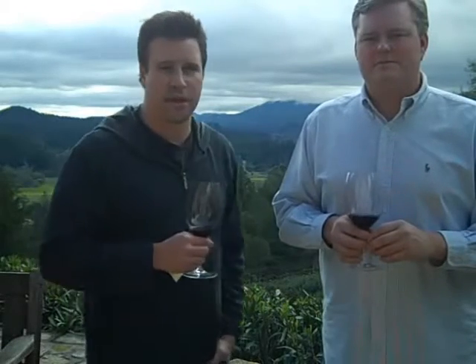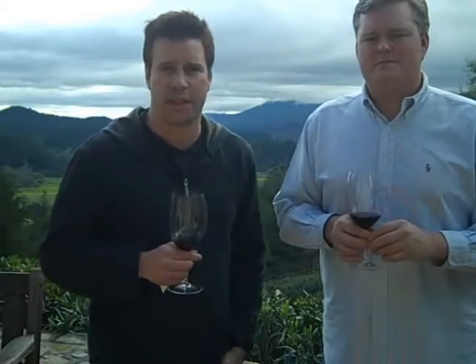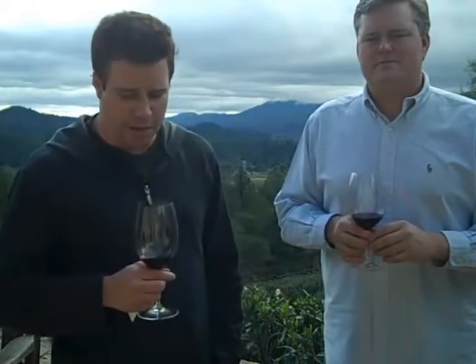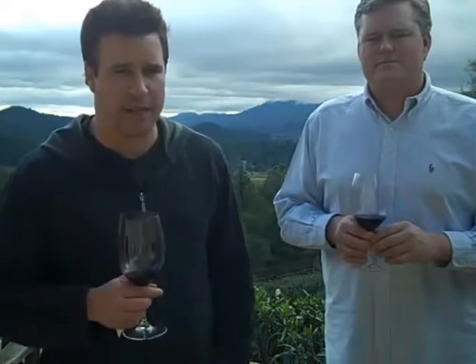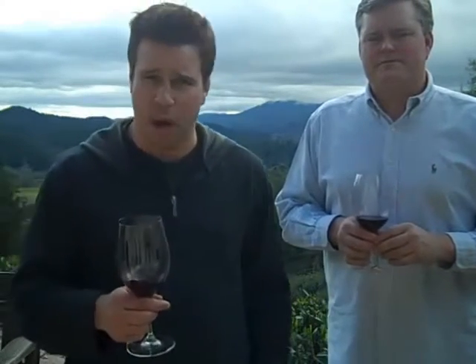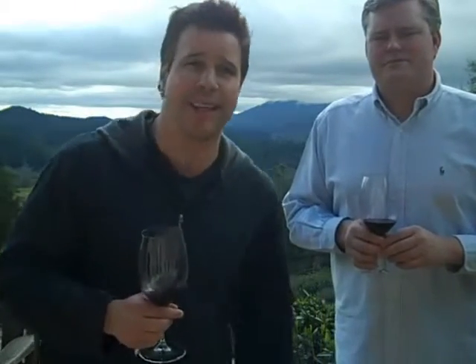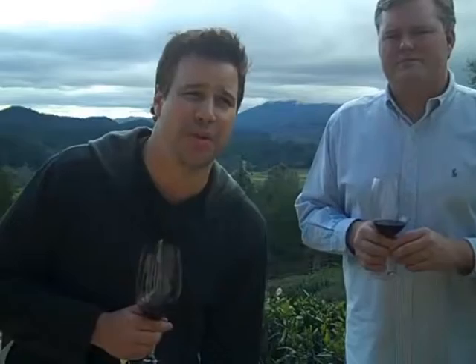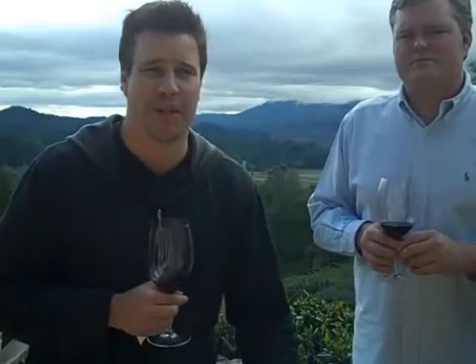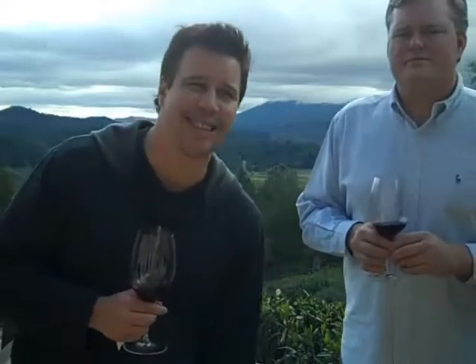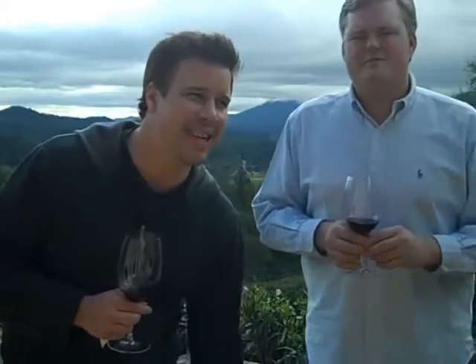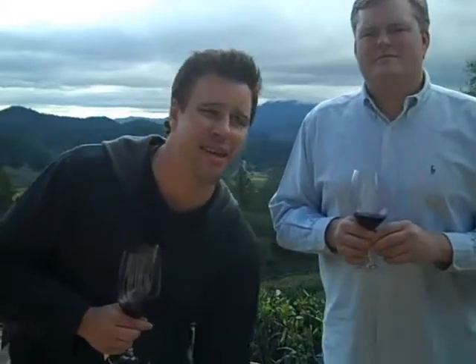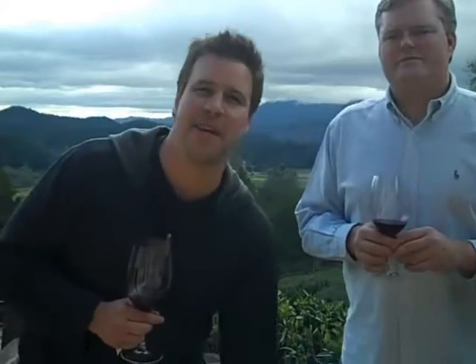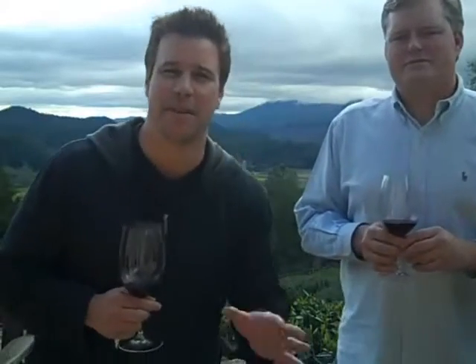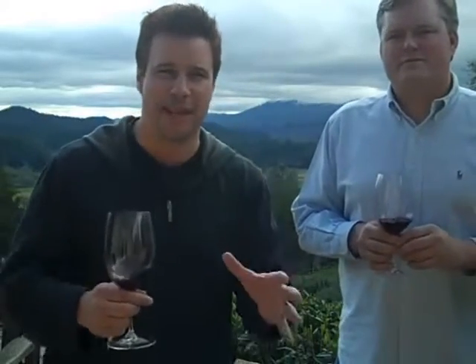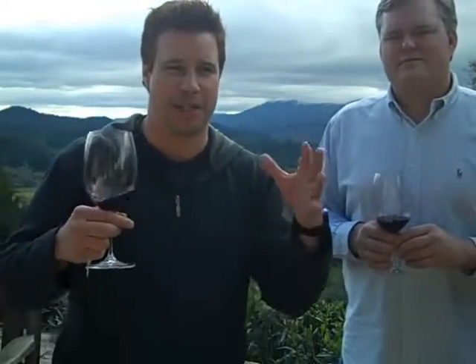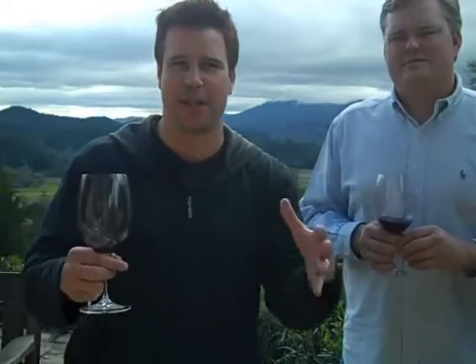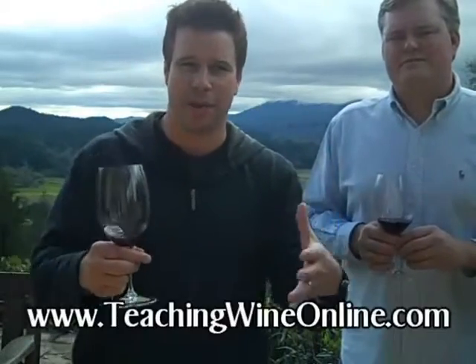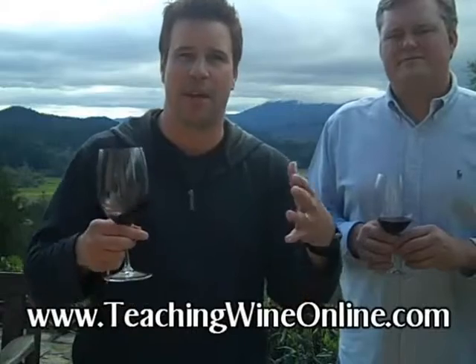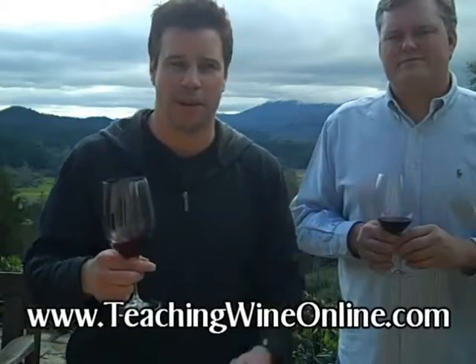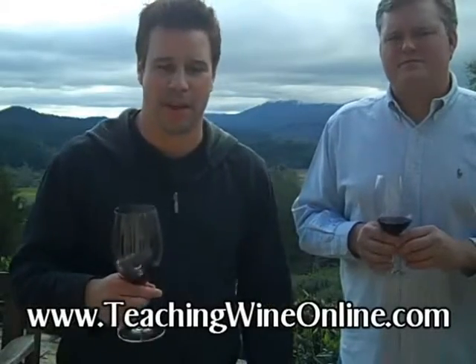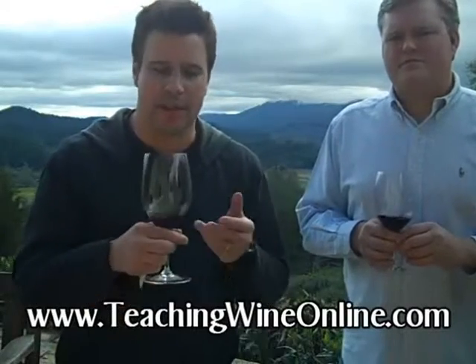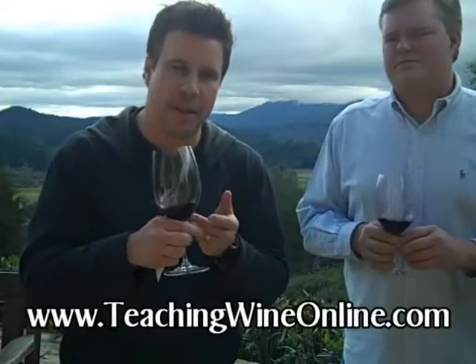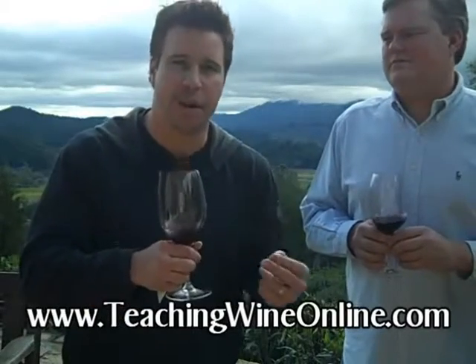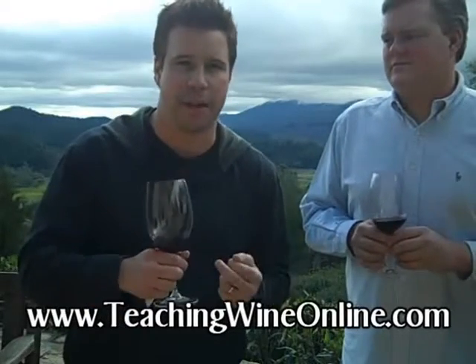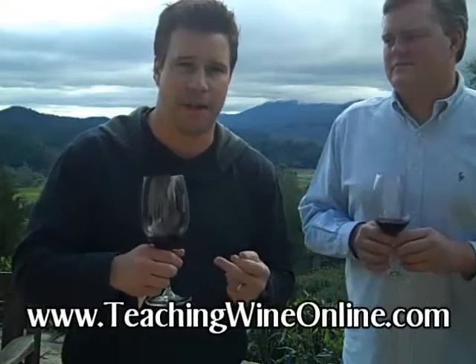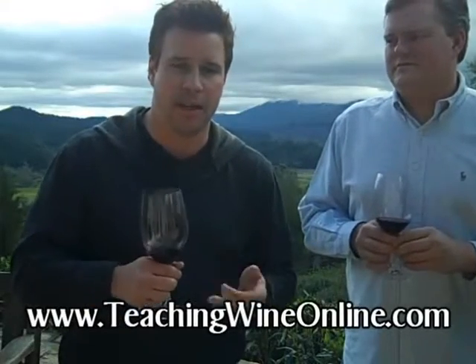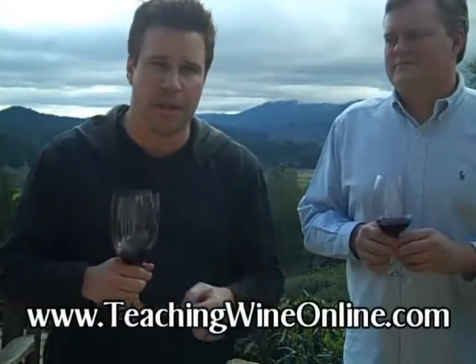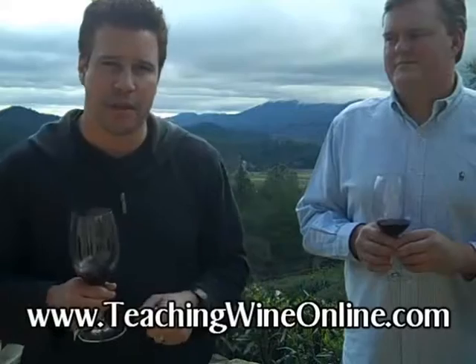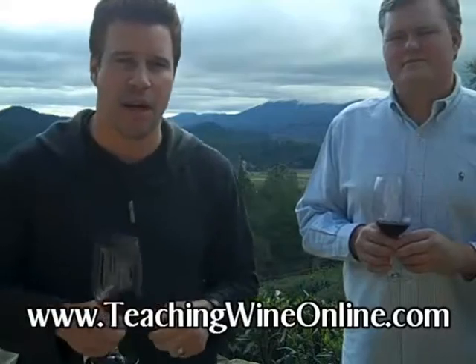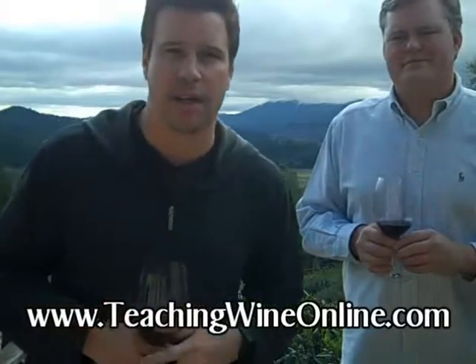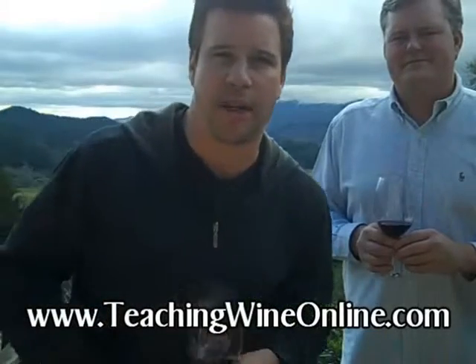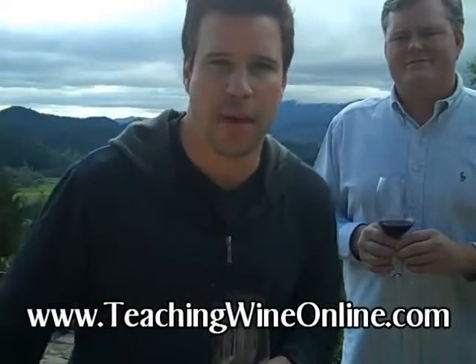You'll see tasting rooms actually give you water to rinse your glass out, and I think they've simply given up on preaching what should and shouldn't be done with your glass. Condition your glass with the wine you're about to drink. Join us at teachingwineonline.com — you'll learn more.